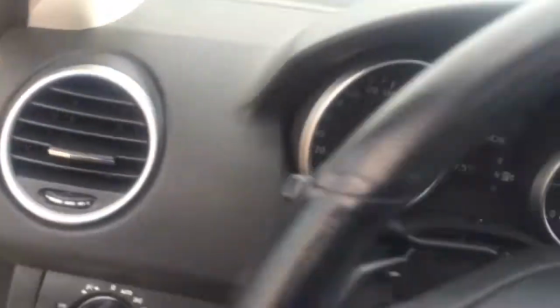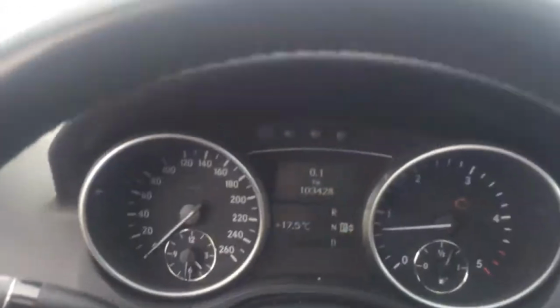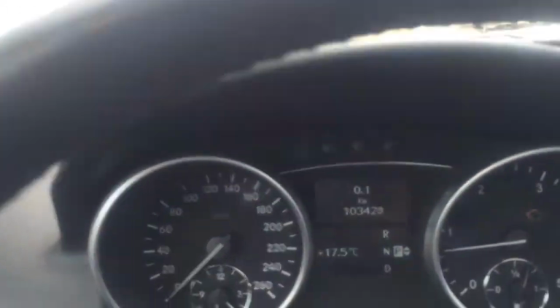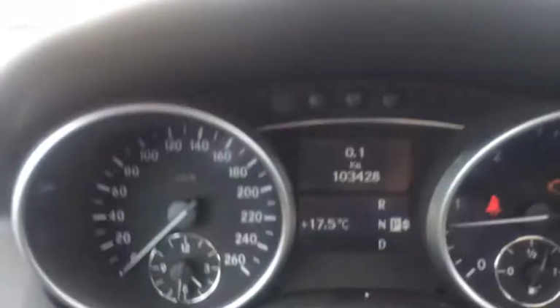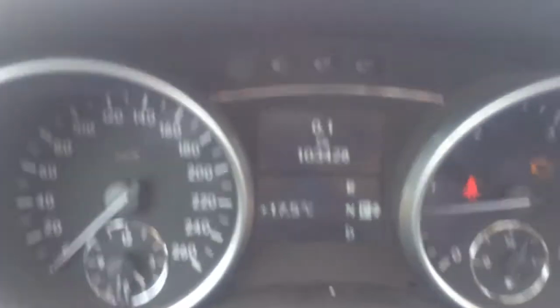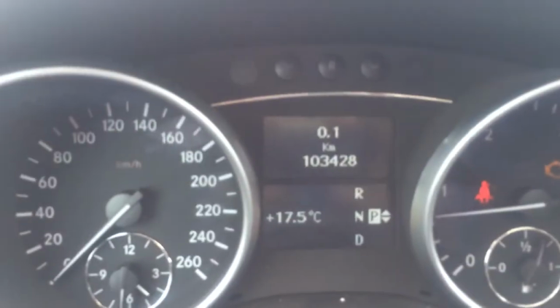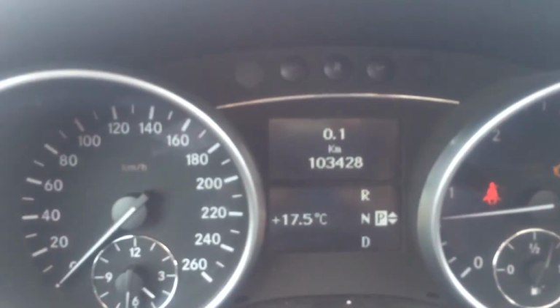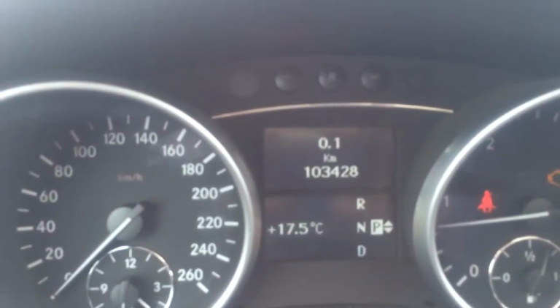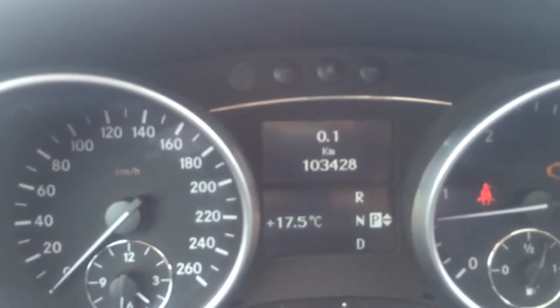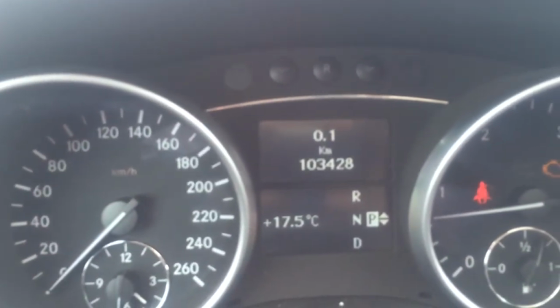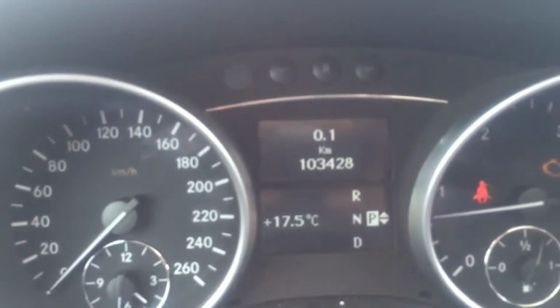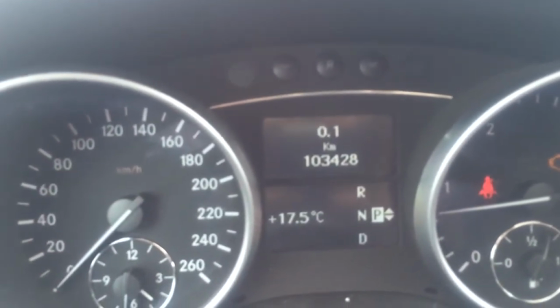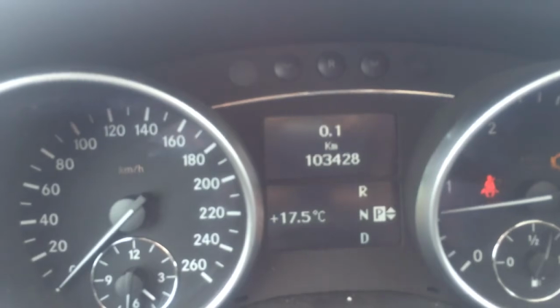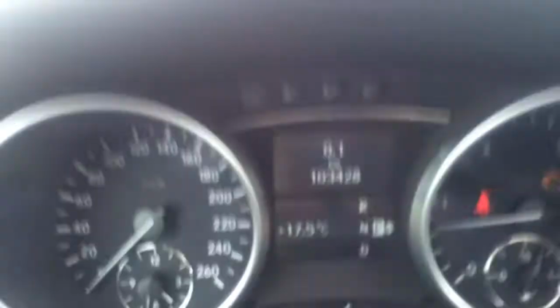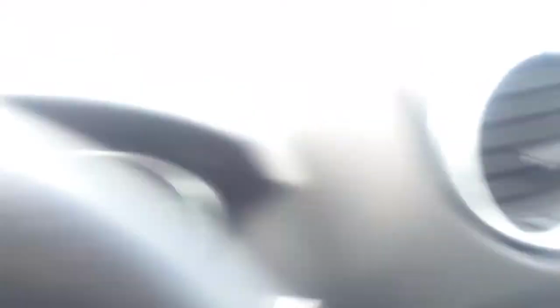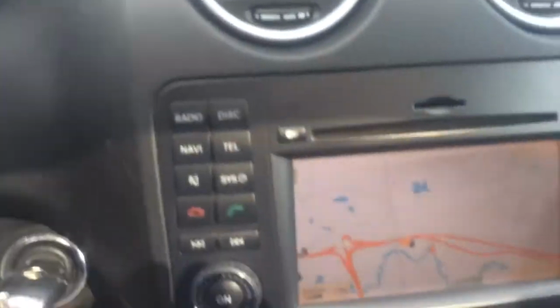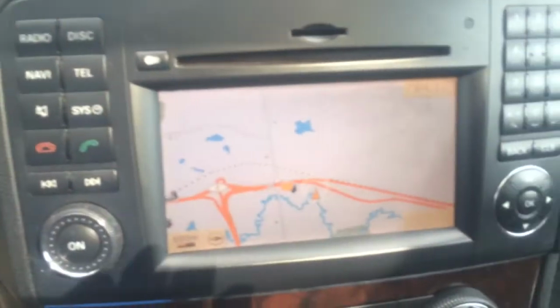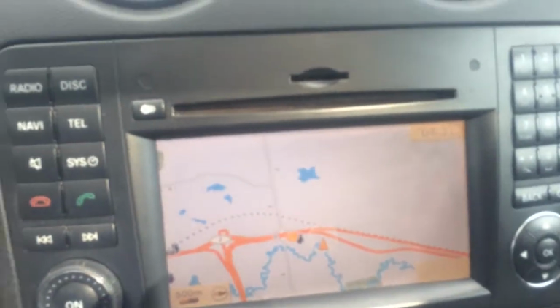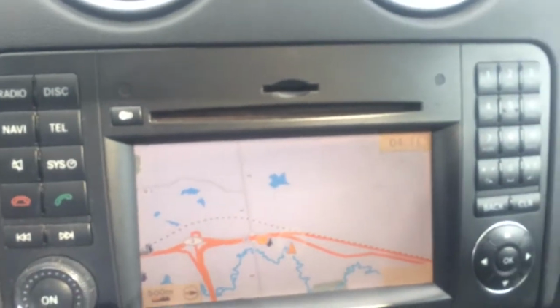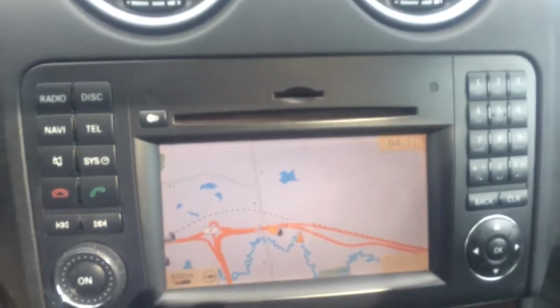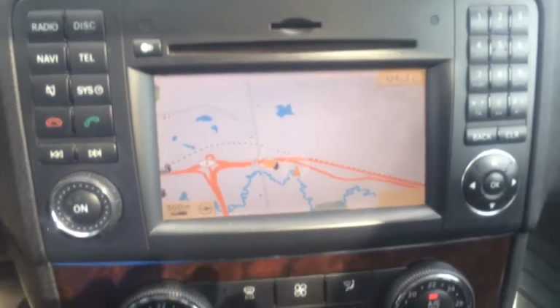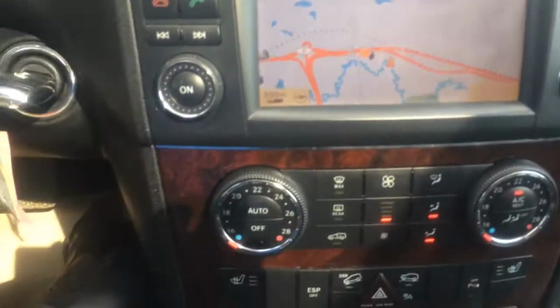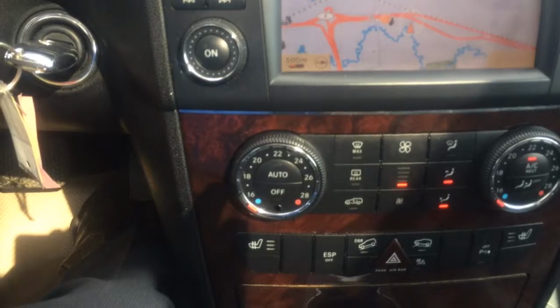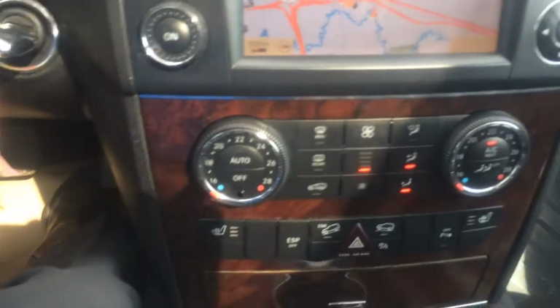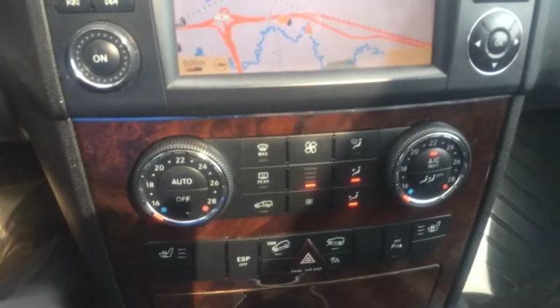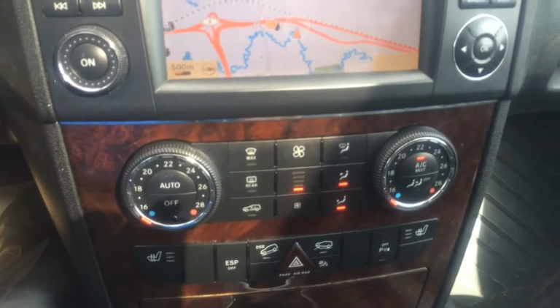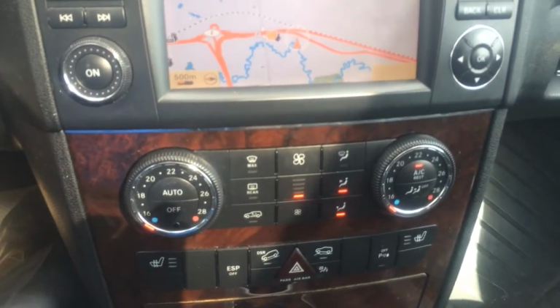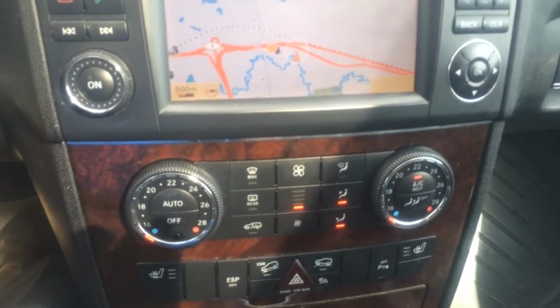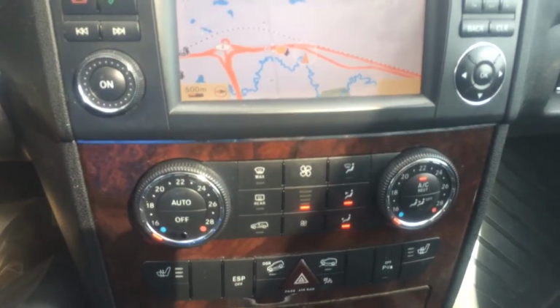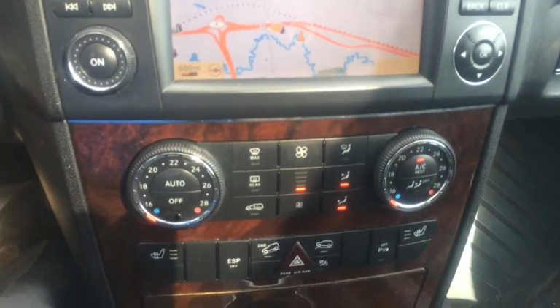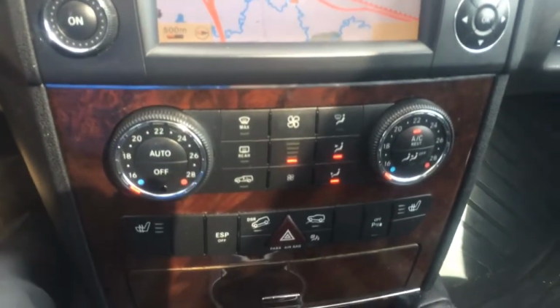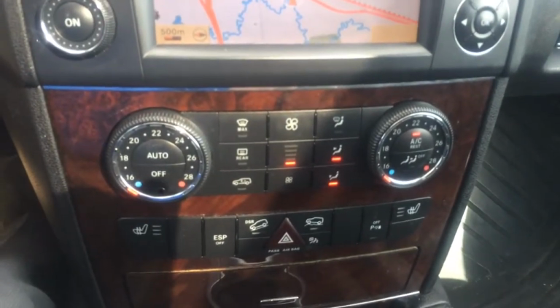Getting inside, we've got 103,428 kilometers. There's a navigation system, Bluetooth, dual climate control in the front, rear climate control, and heated front seats.